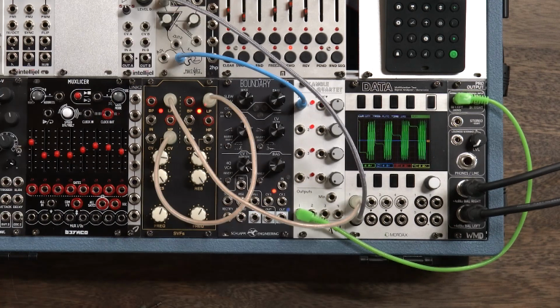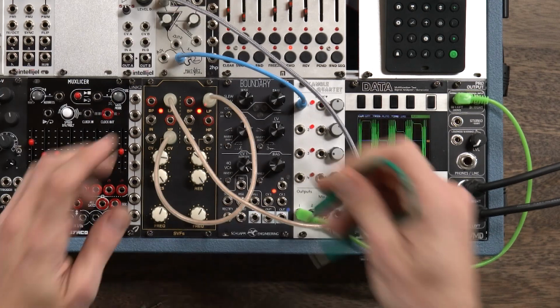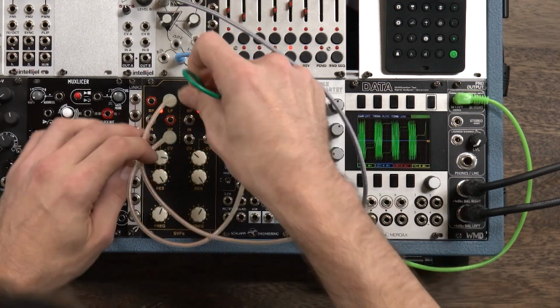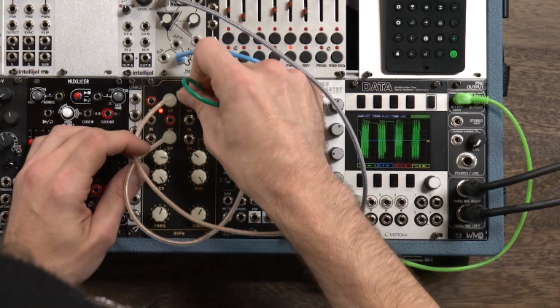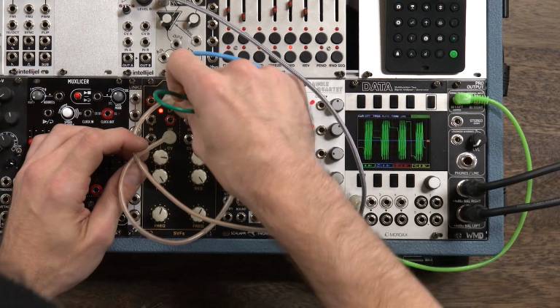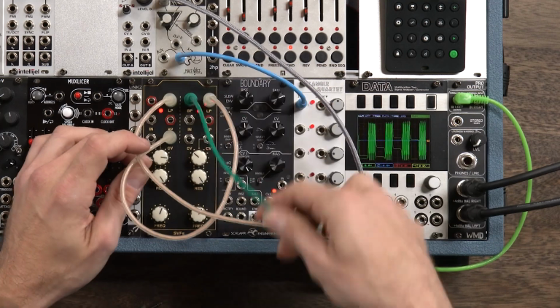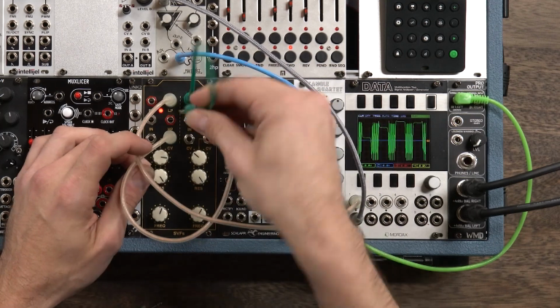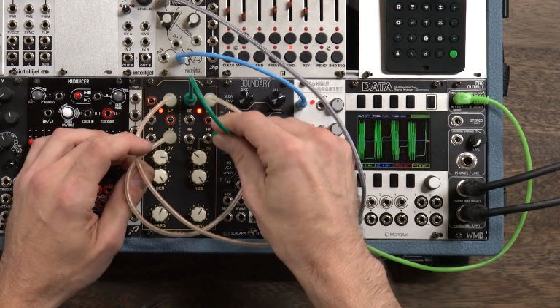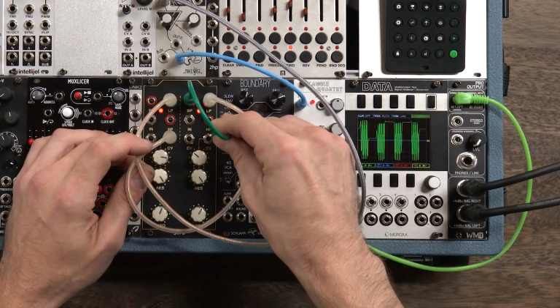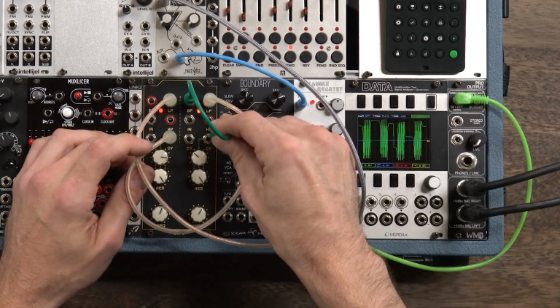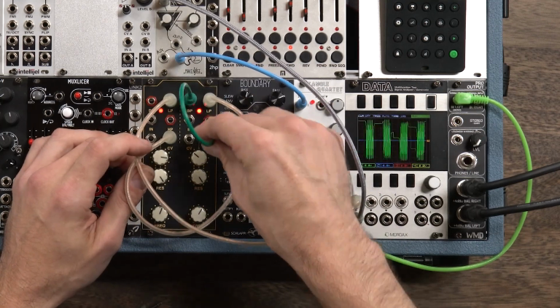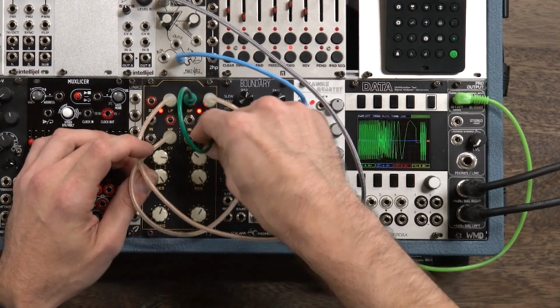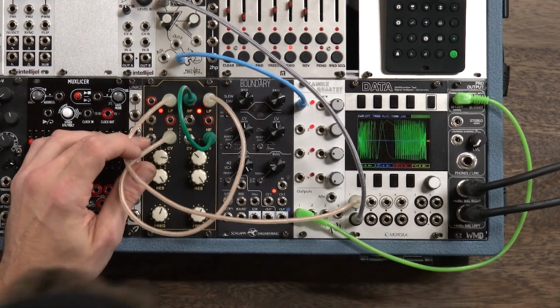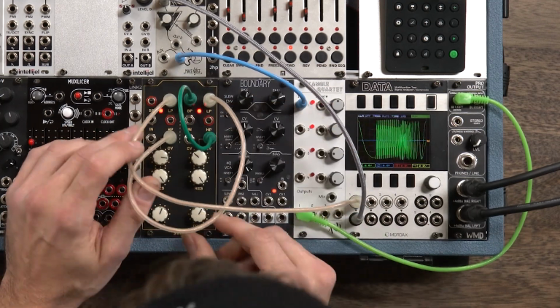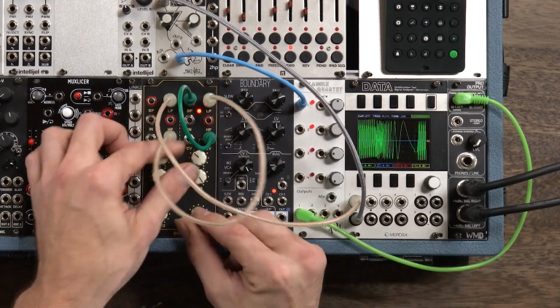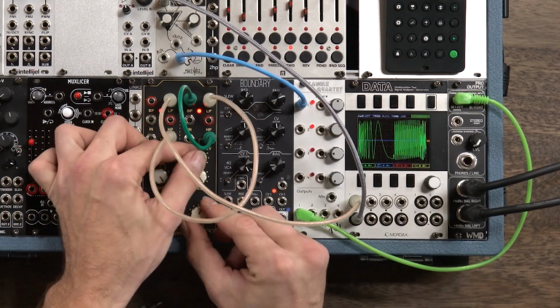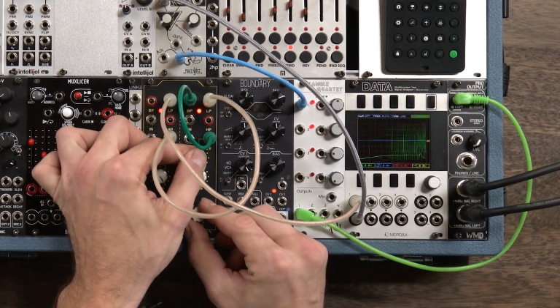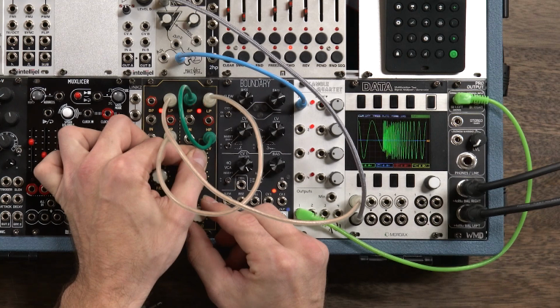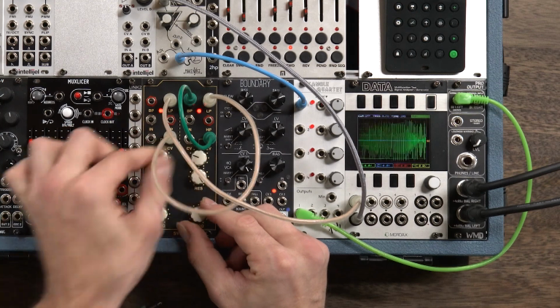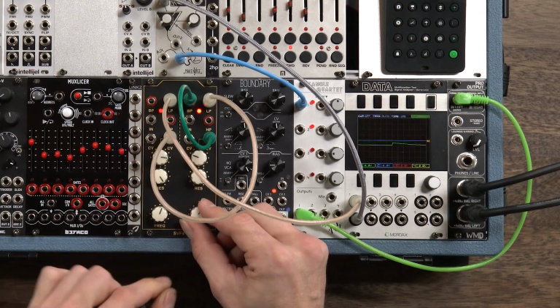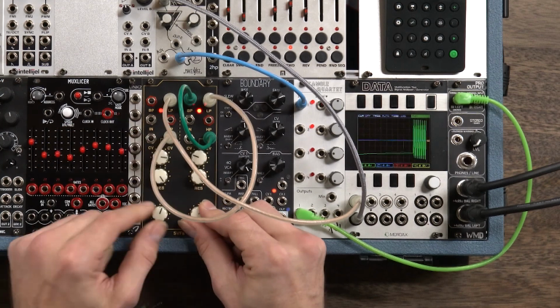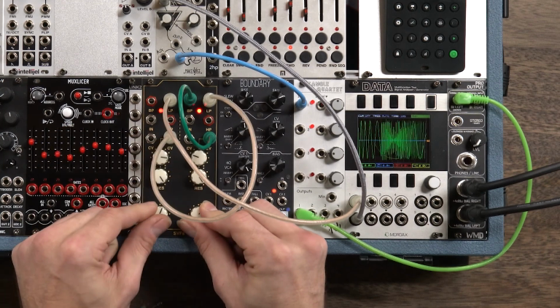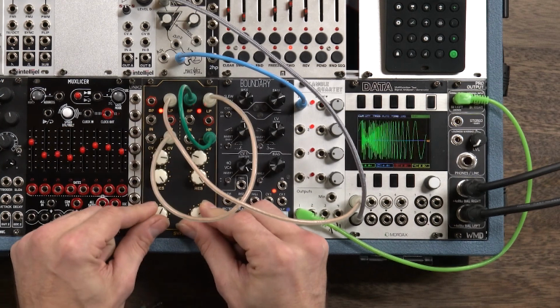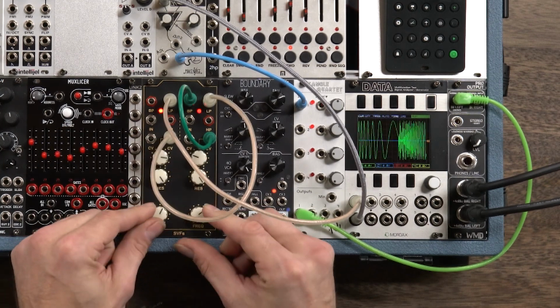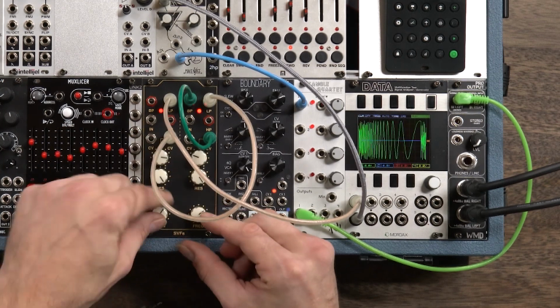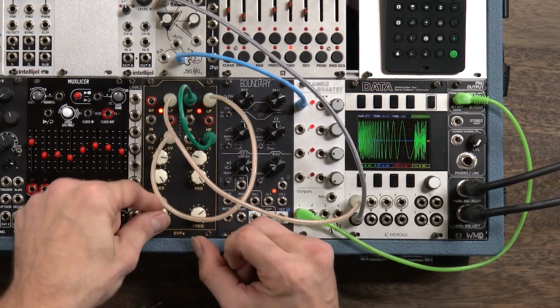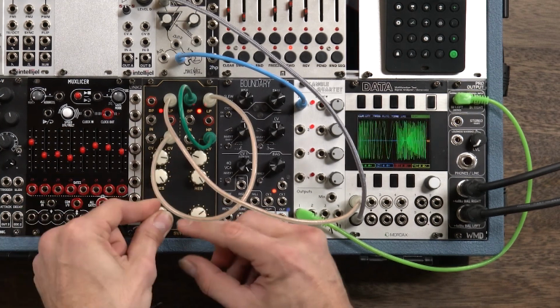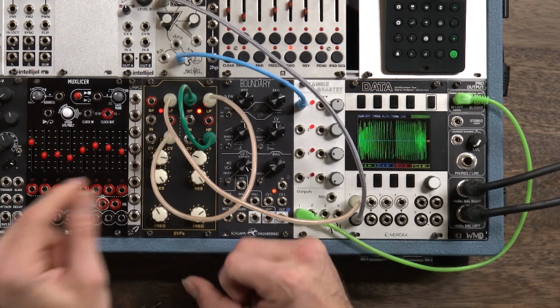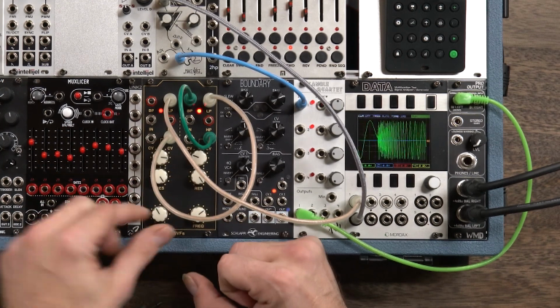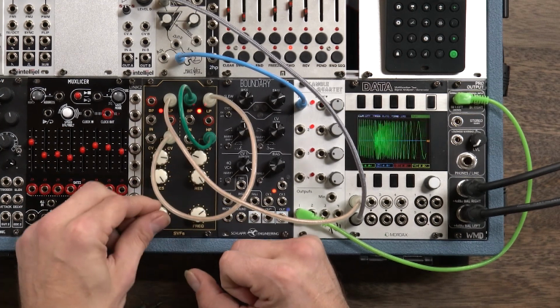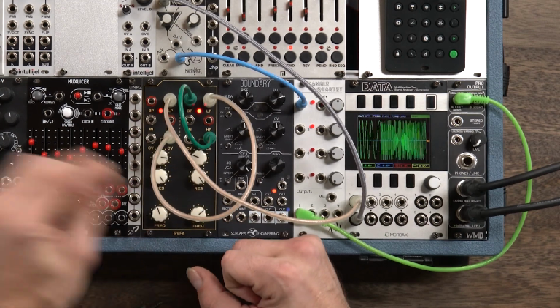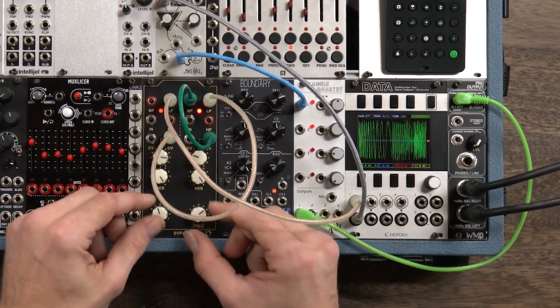We can even use that first trick and use the band pass output of the second filter bank to create a saw wave that we can use to modulate our sine wave for some even cooler tones.